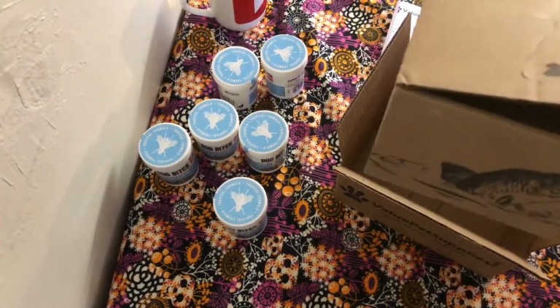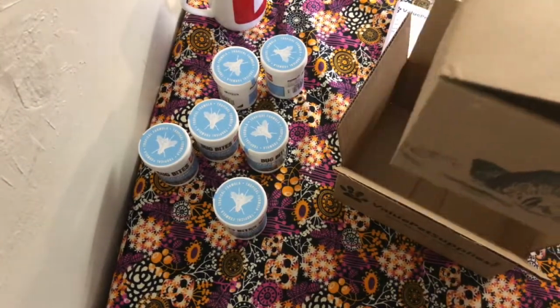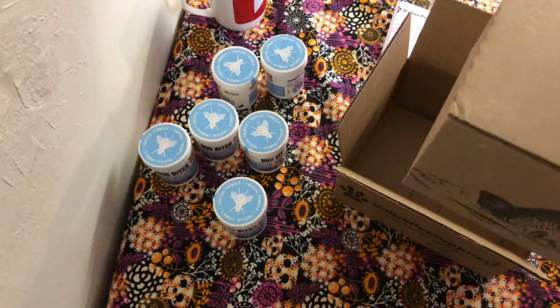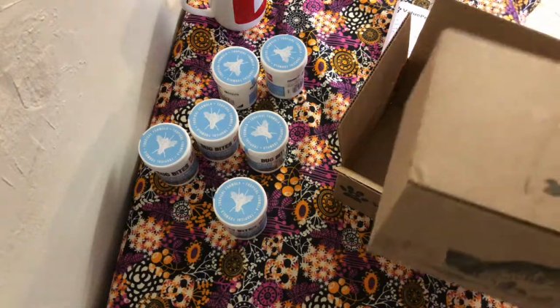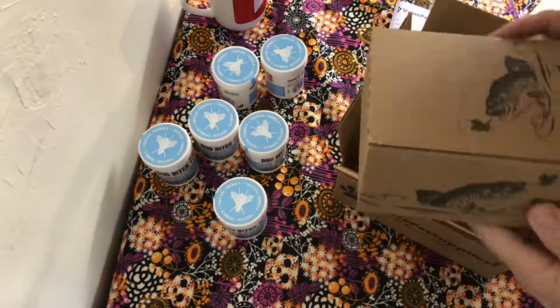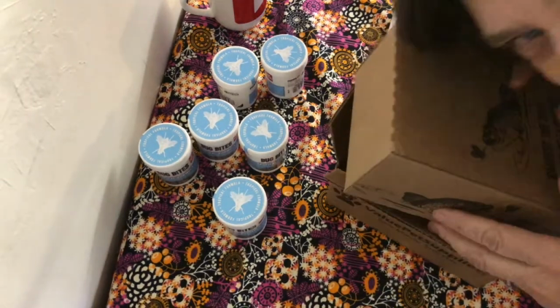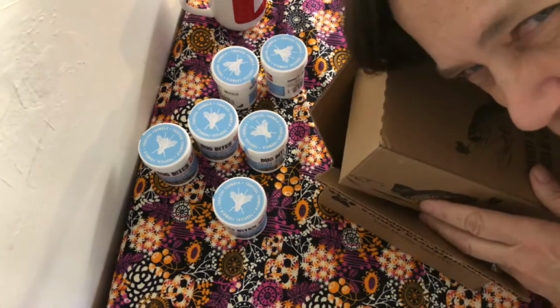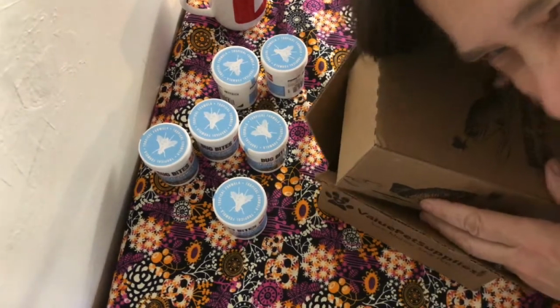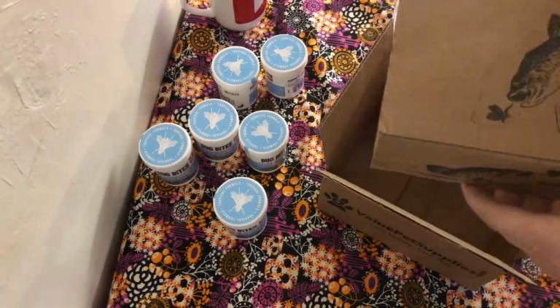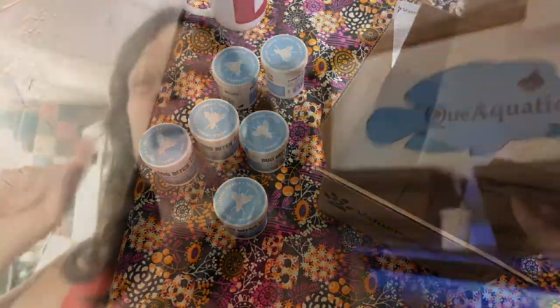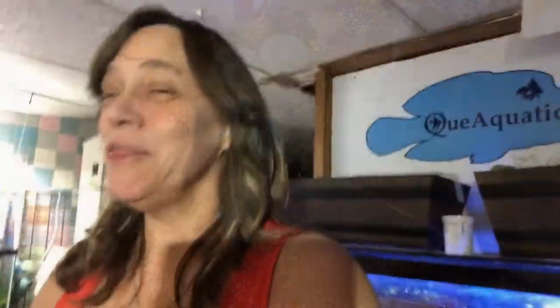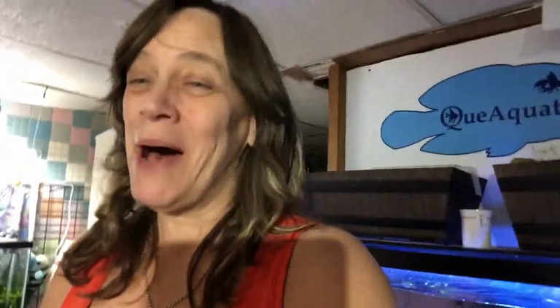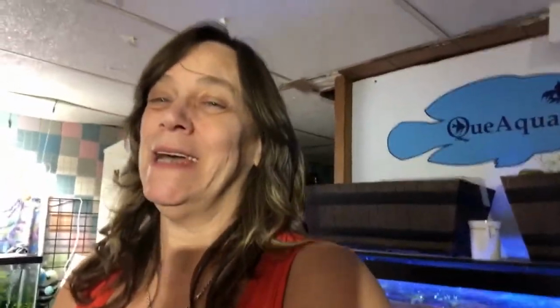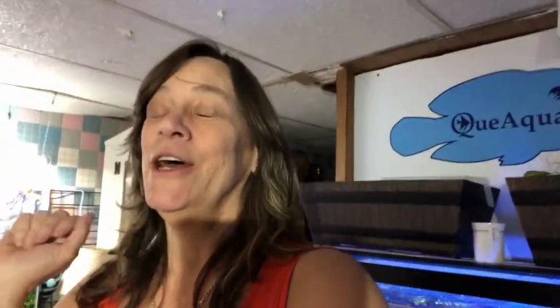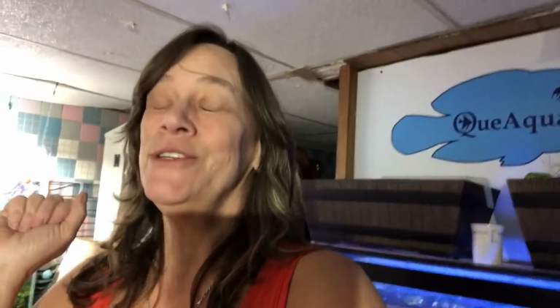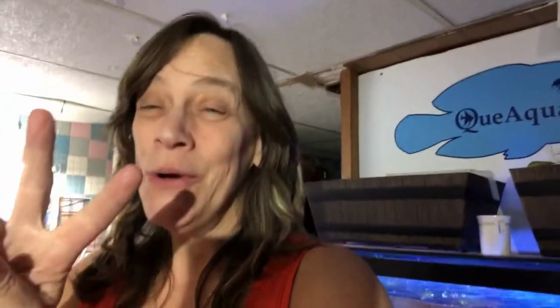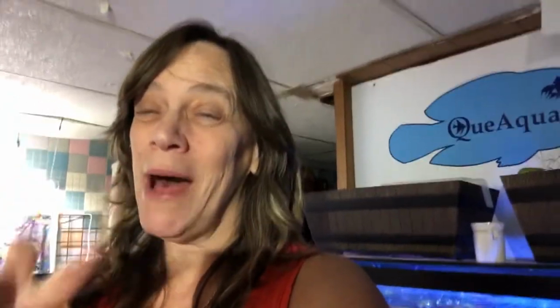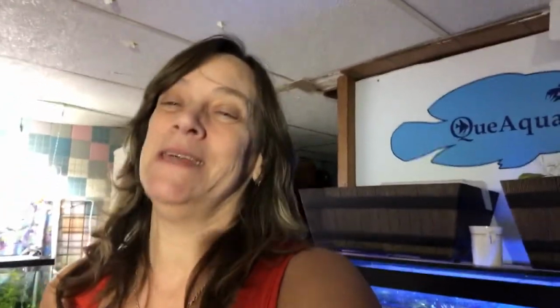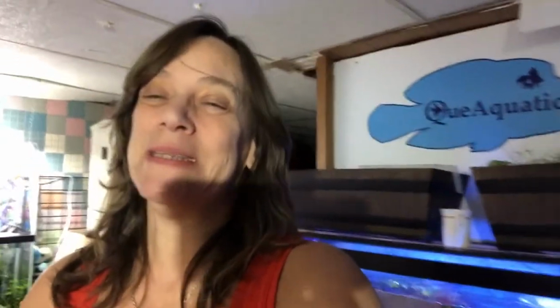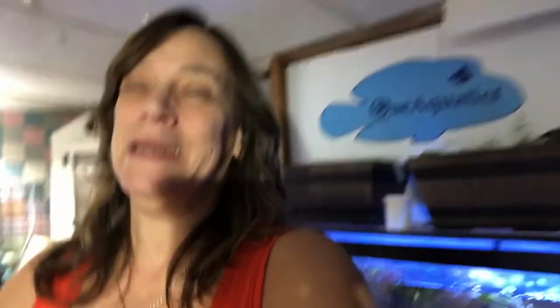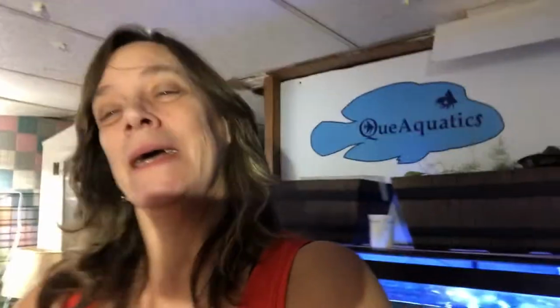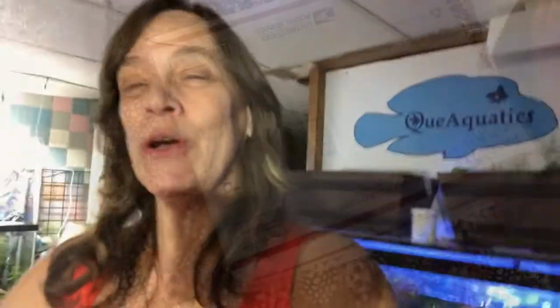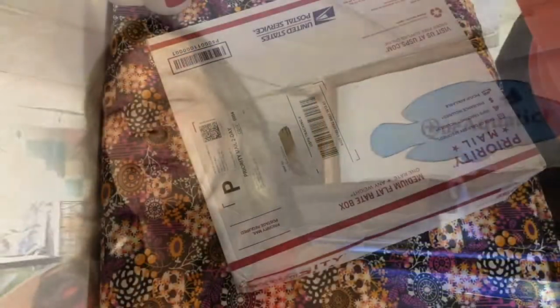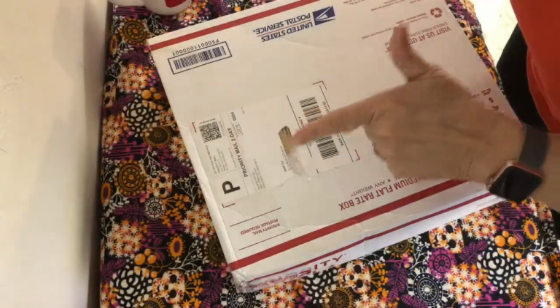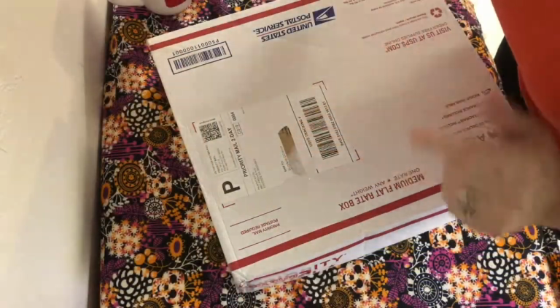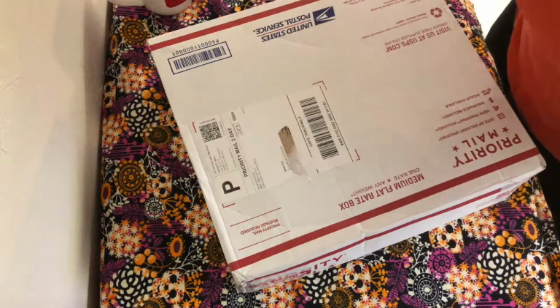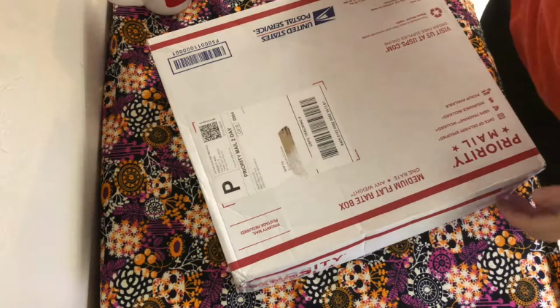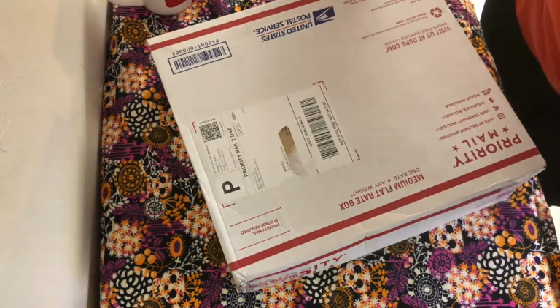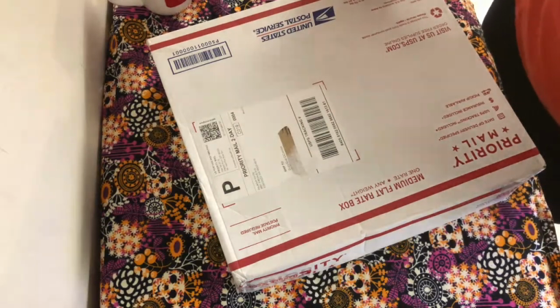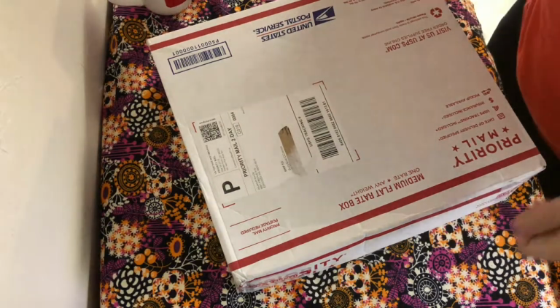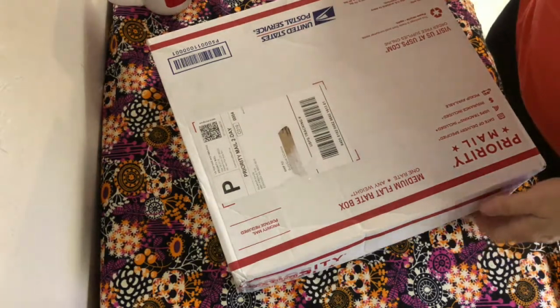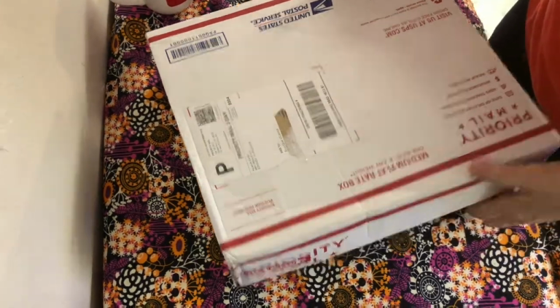All right, thank you. And I have another unboxing — two unboxings! I'm so excited. Come join me. I just got a box from Aquarium Co-op and I know it's my new light.